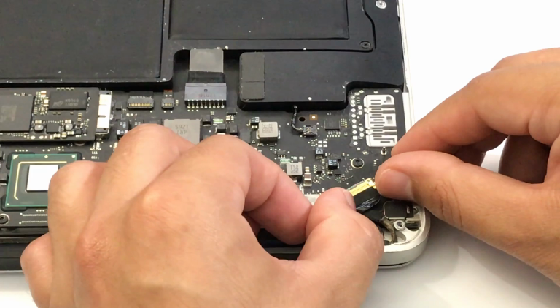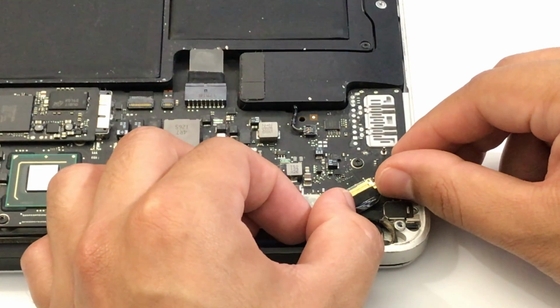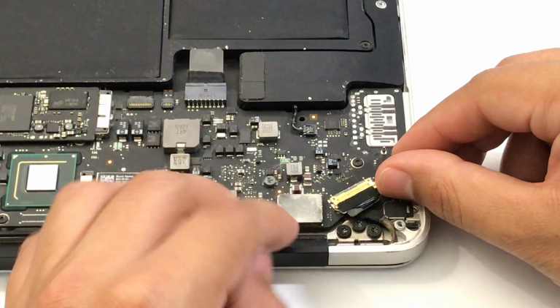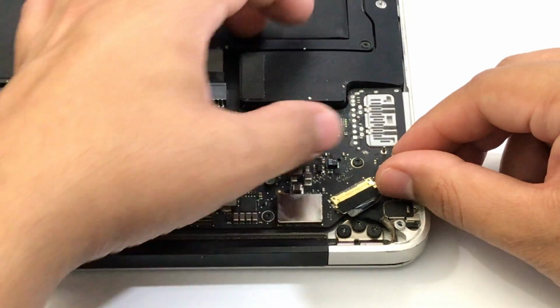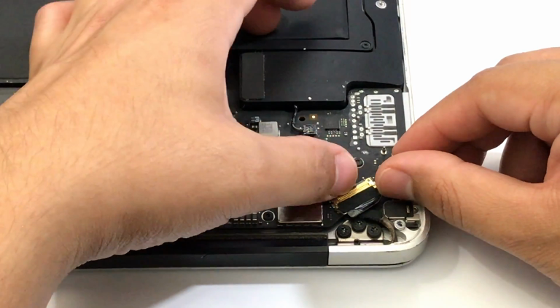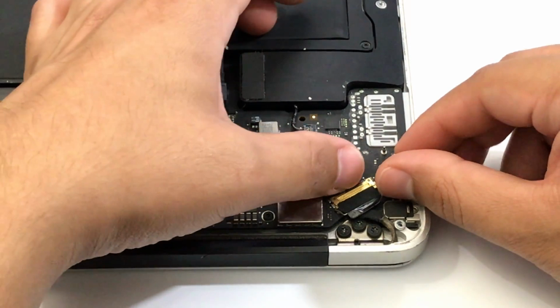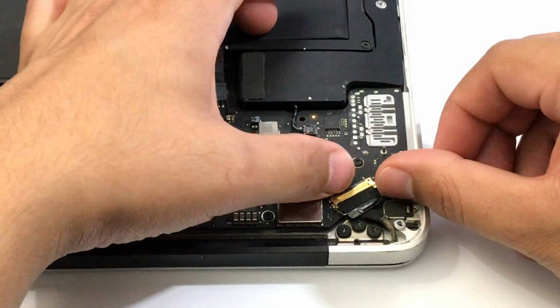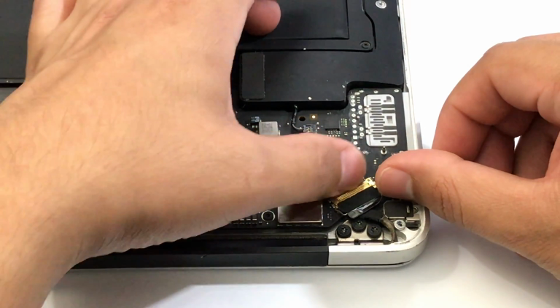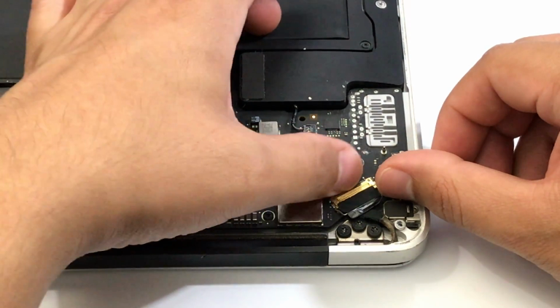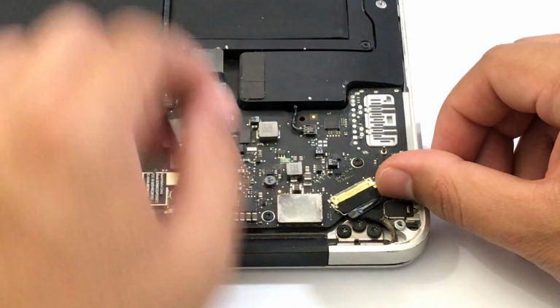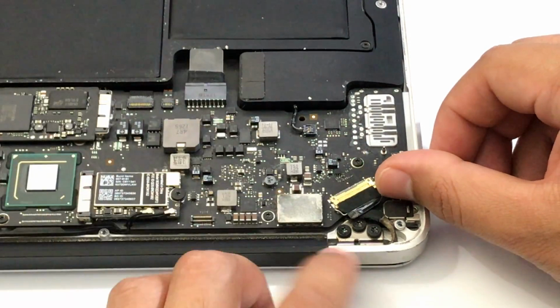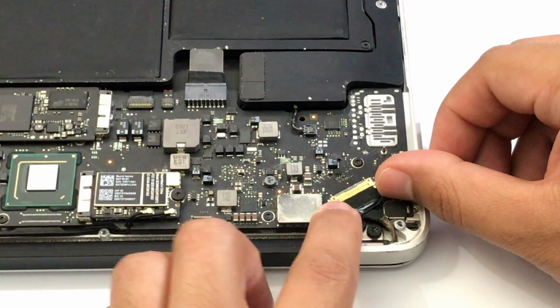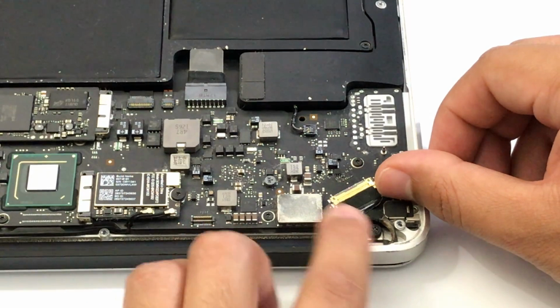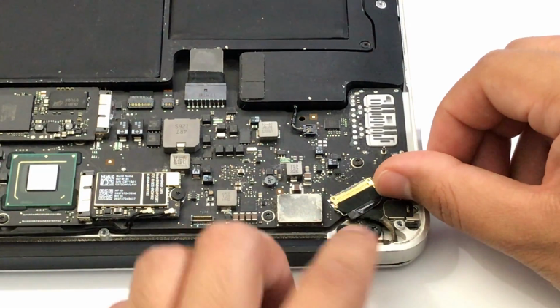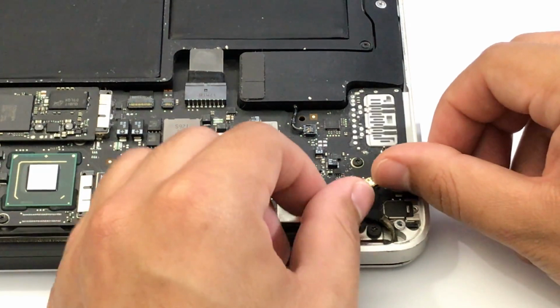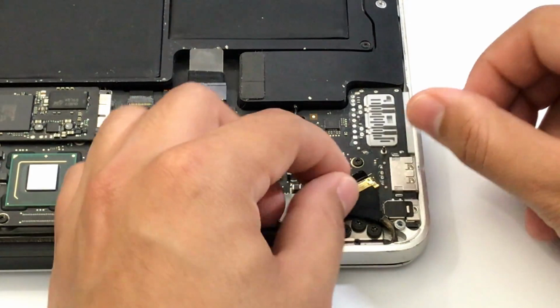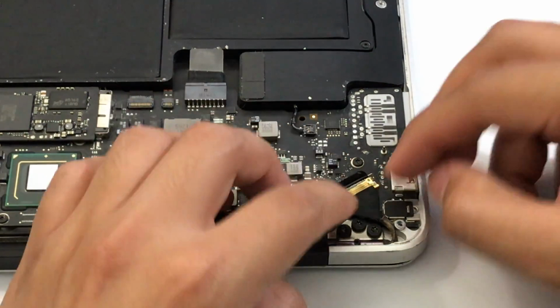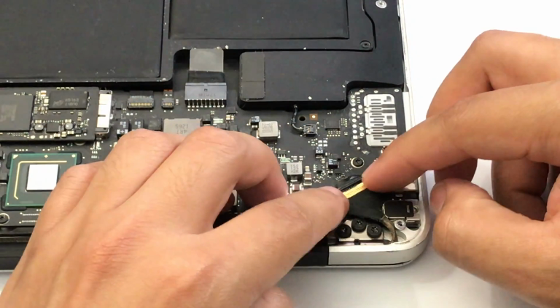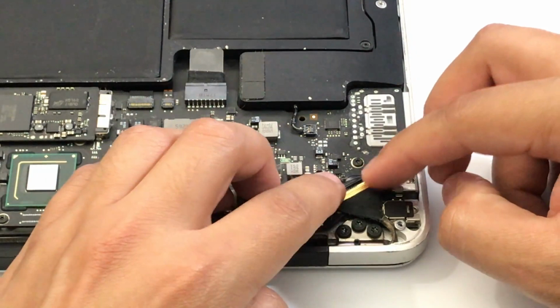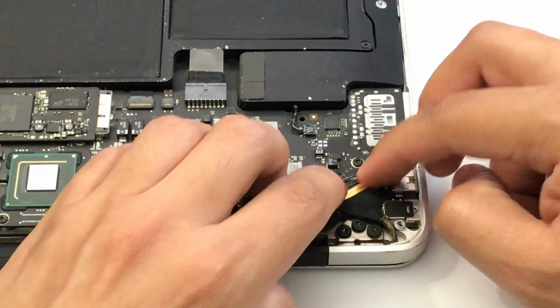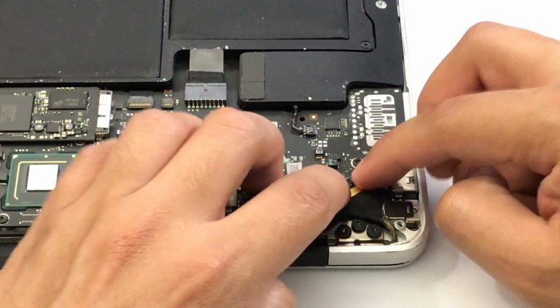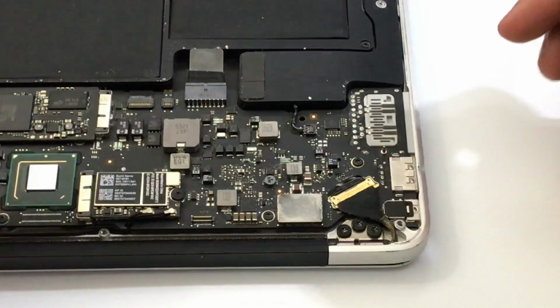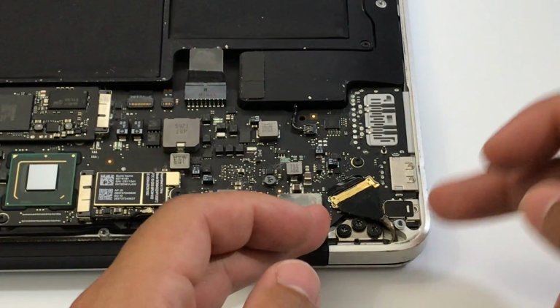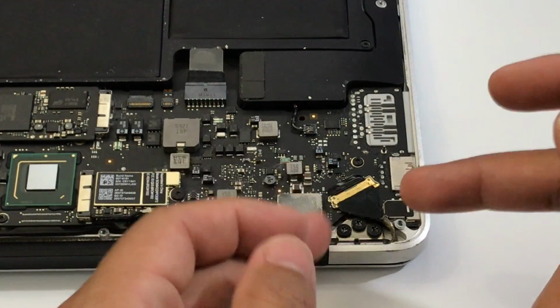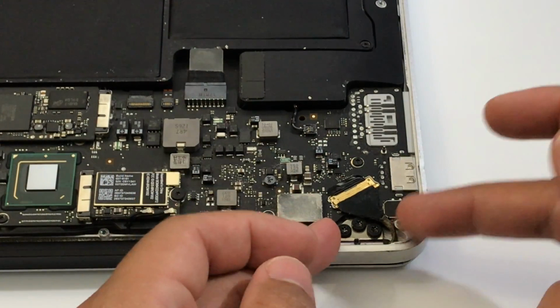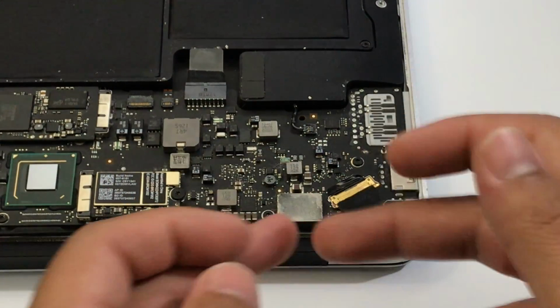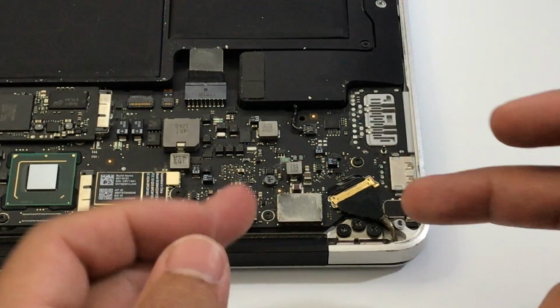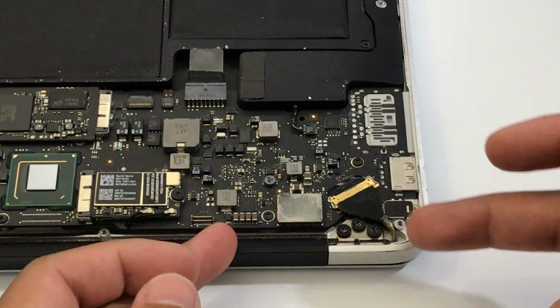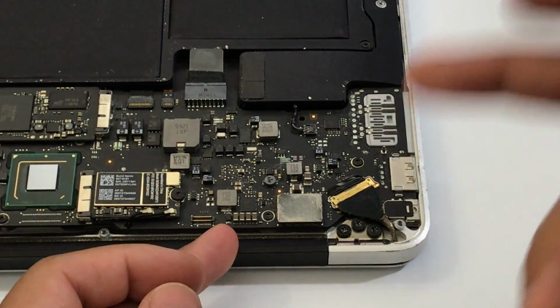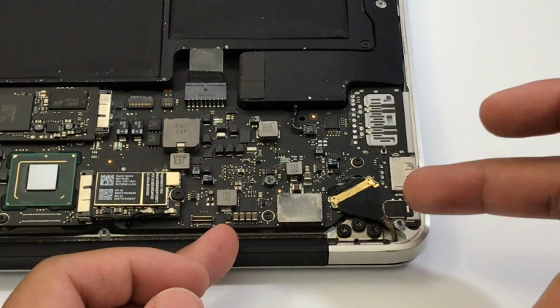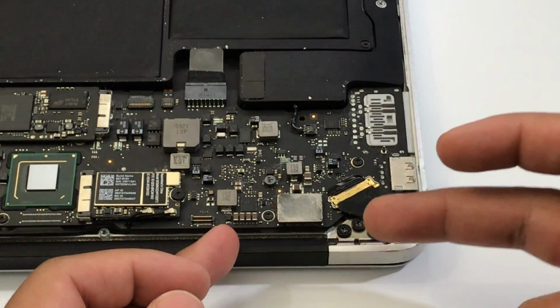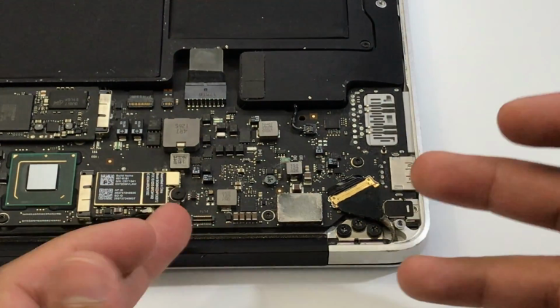Make sure both sides are equally inserted inside, then lock it in place. Once you've done that, turn over the MacBook Air and try to see if that solution worked.